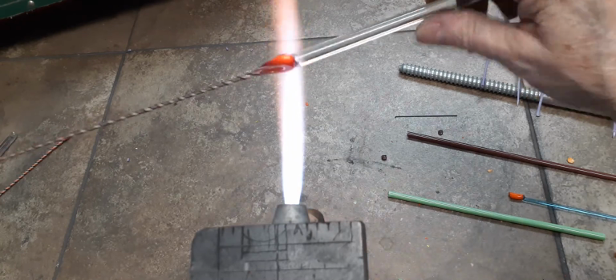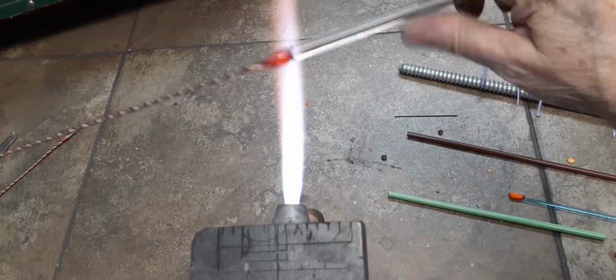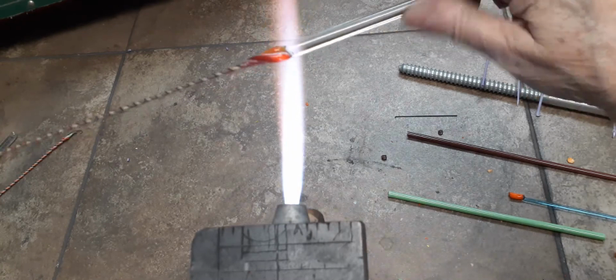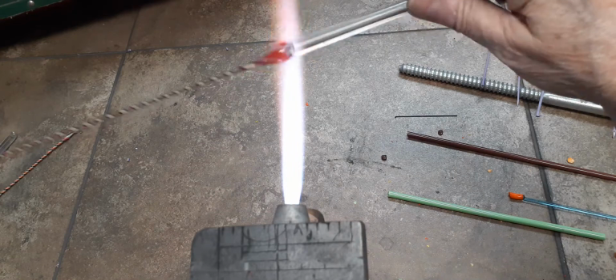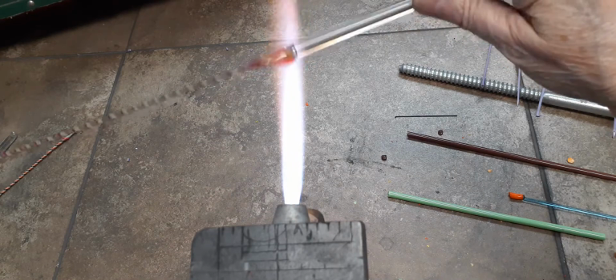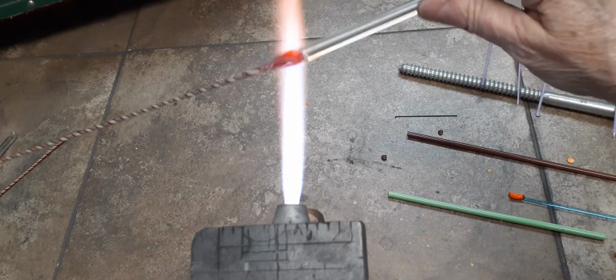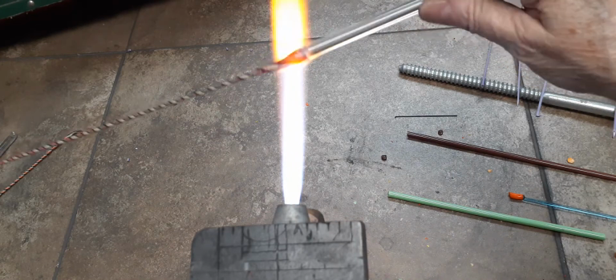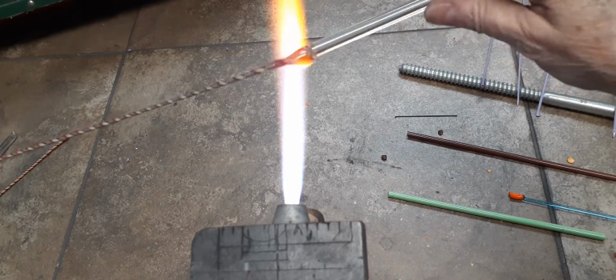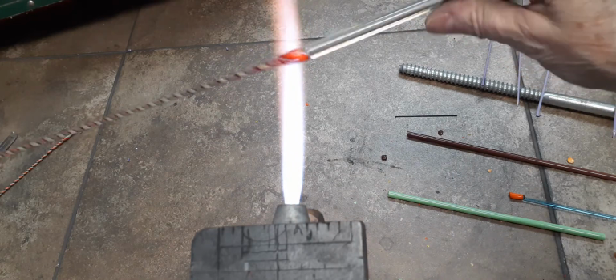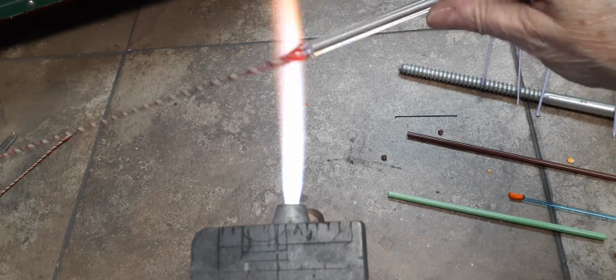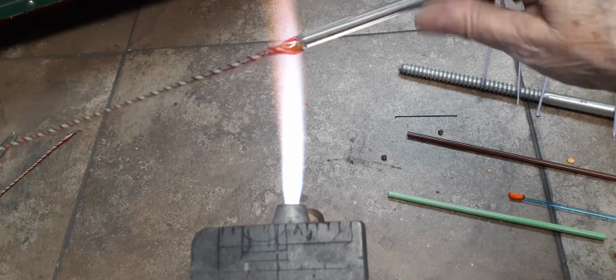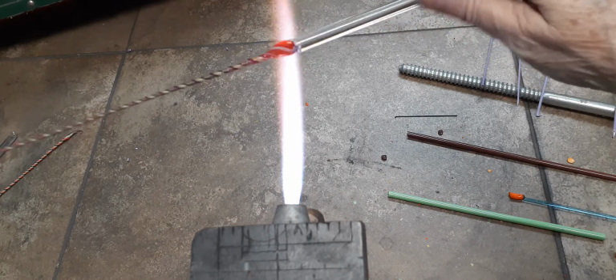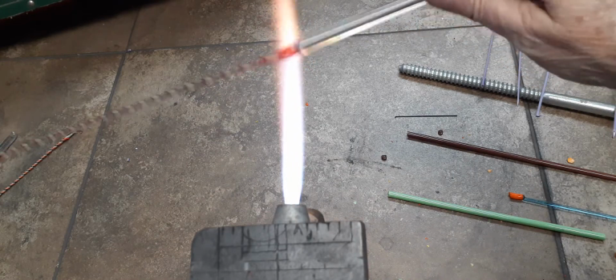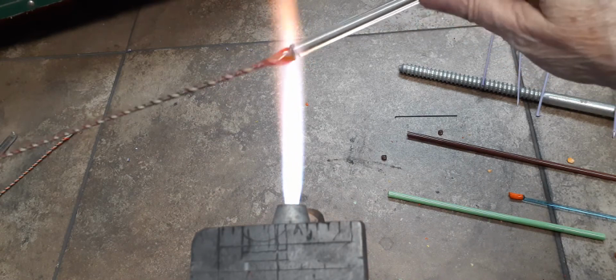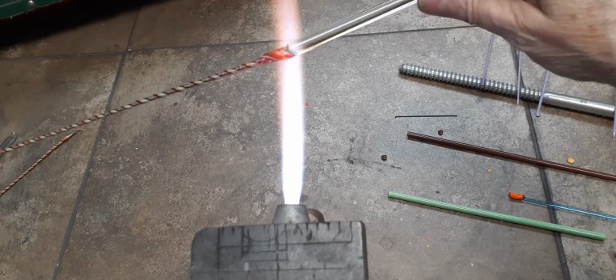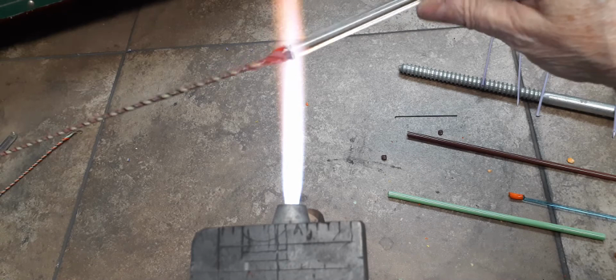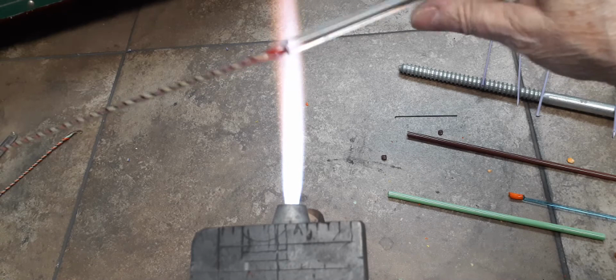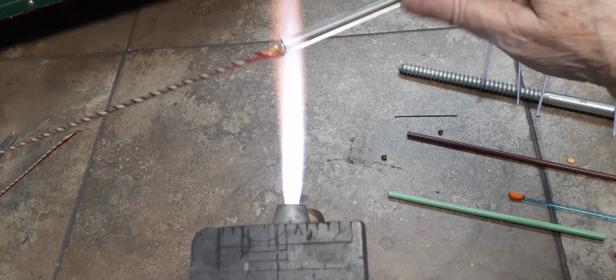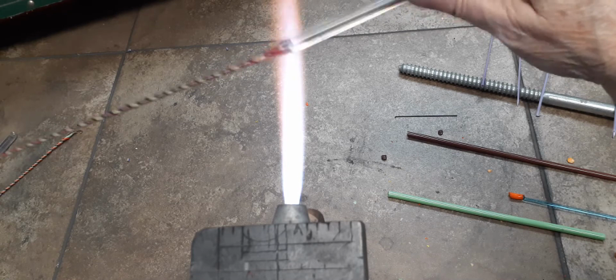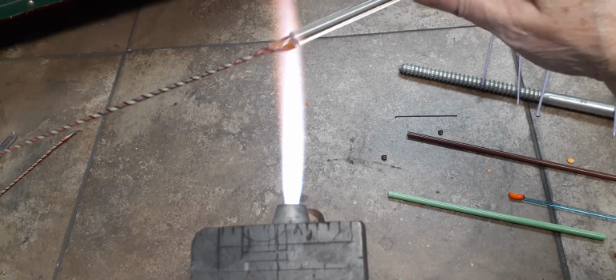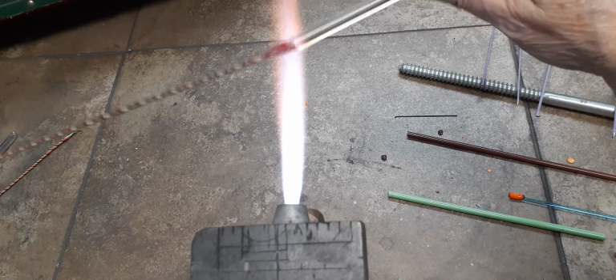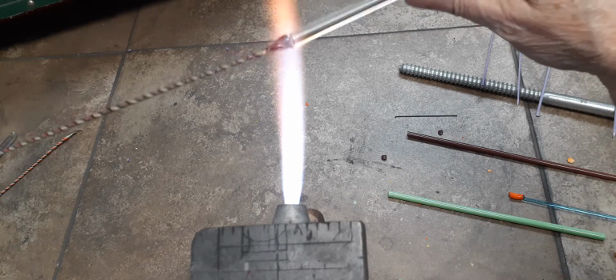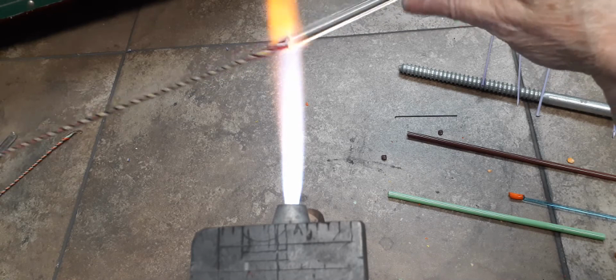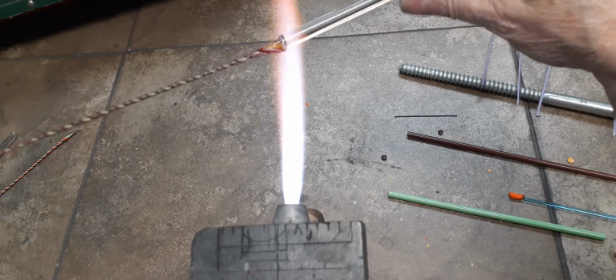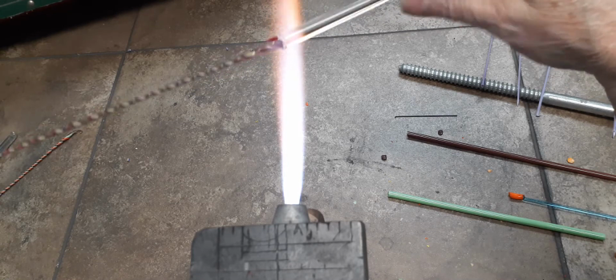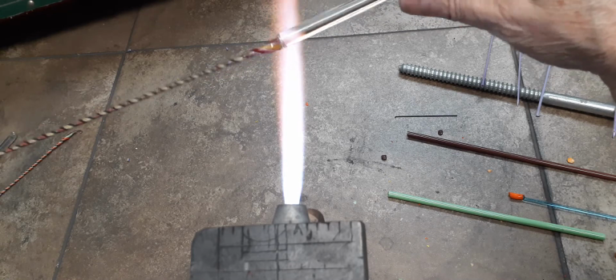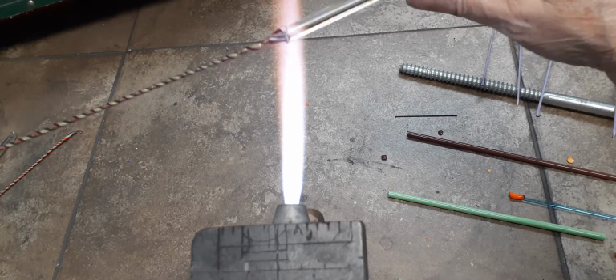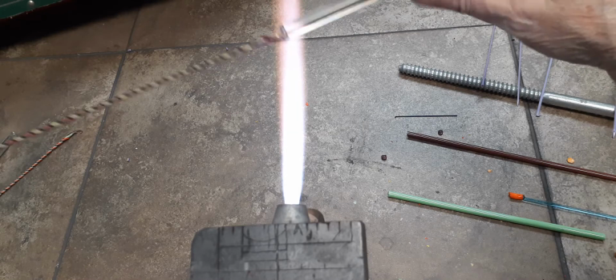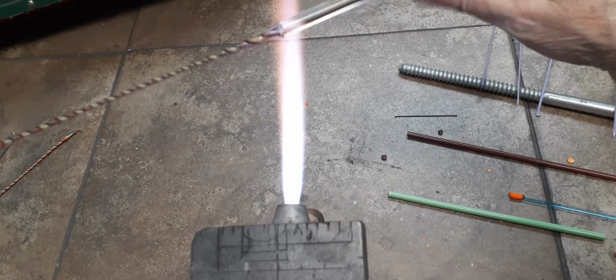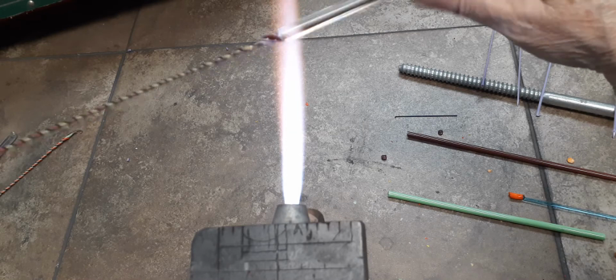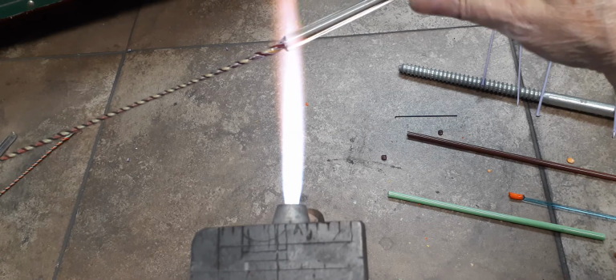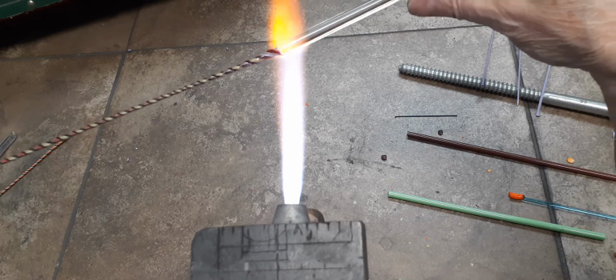Now that I'm getting close to the end of the twisty, that boro punty will not melt. Just the 104 soft glass will melt and I can get all the way to the end of the twisty.